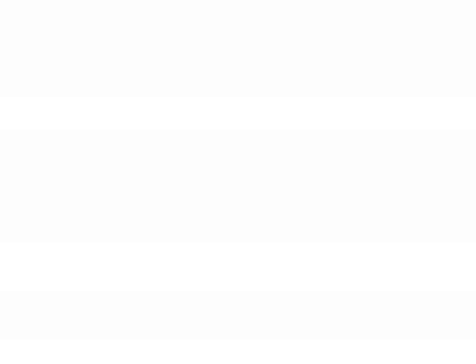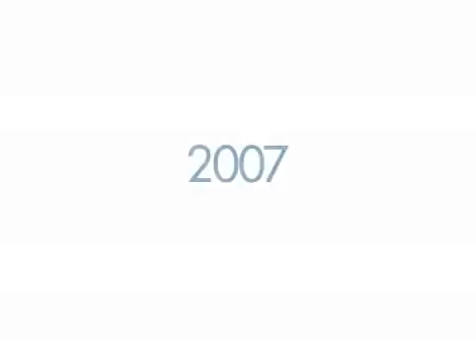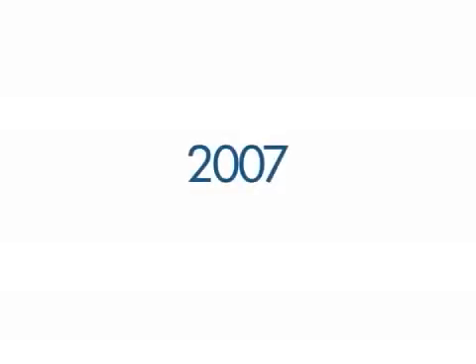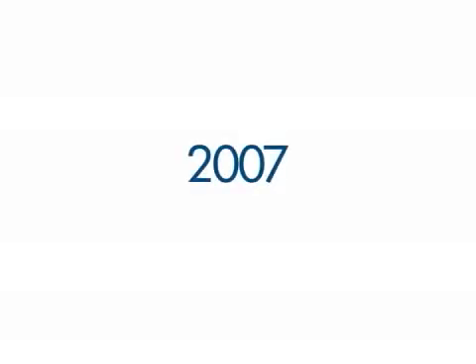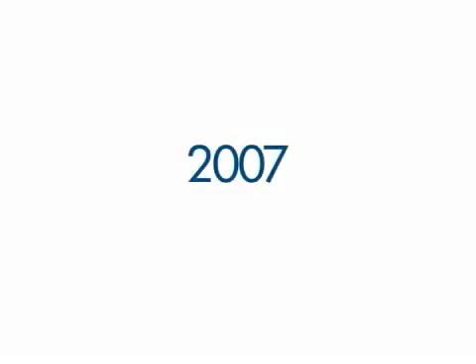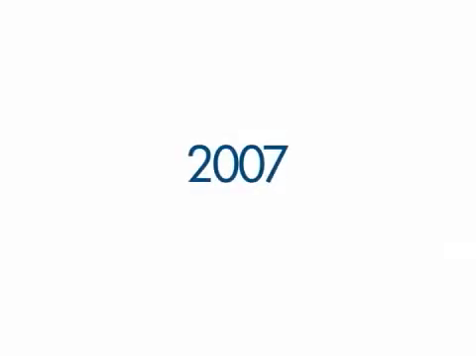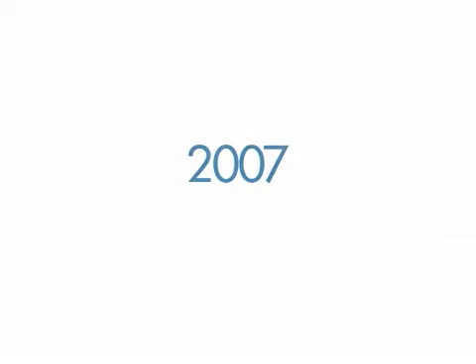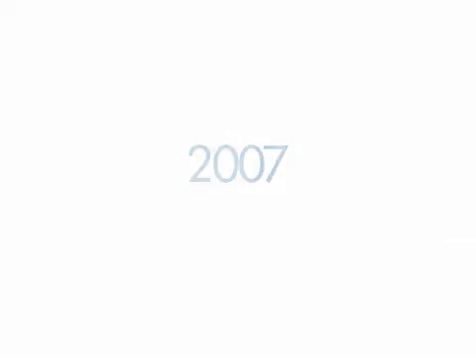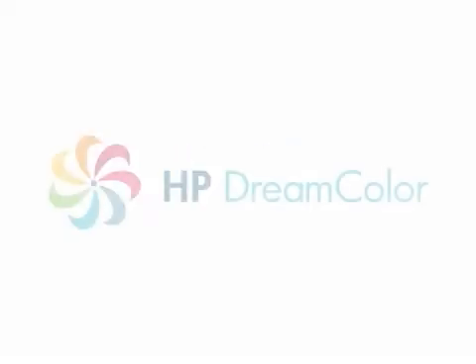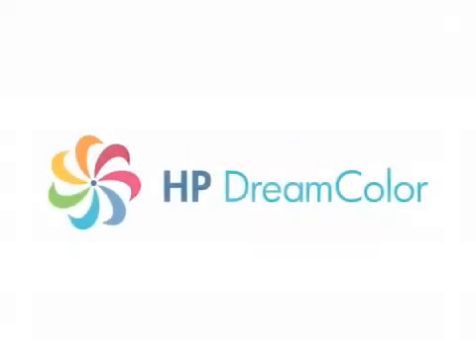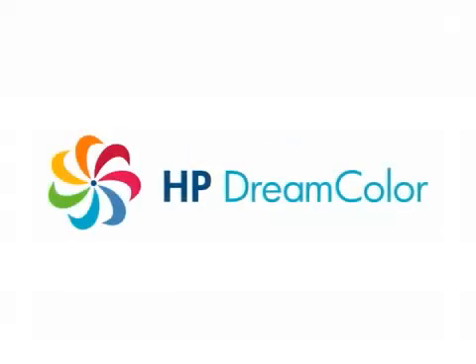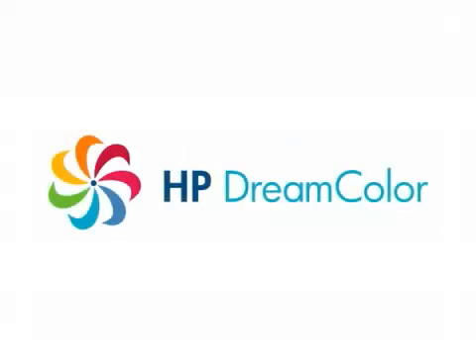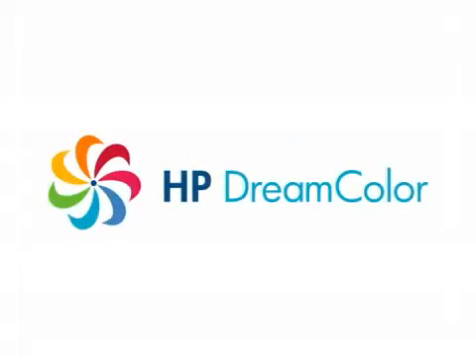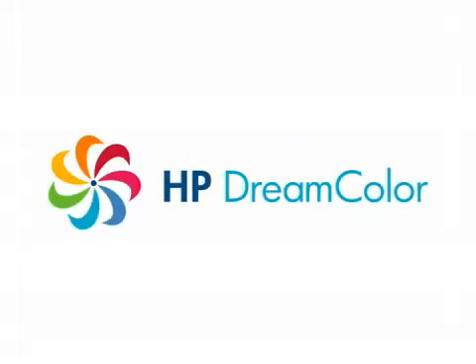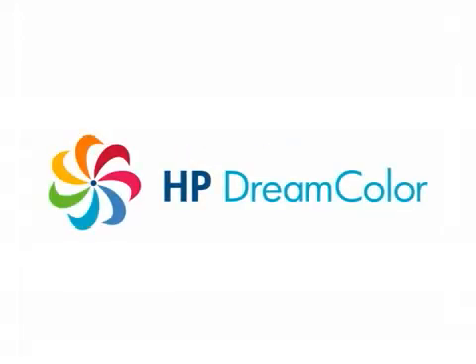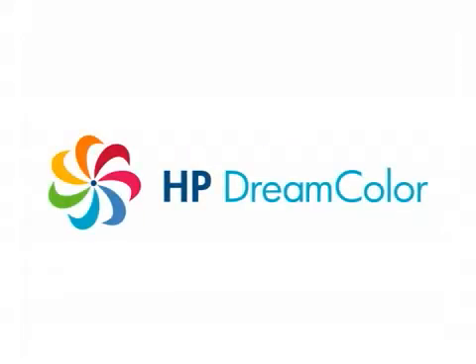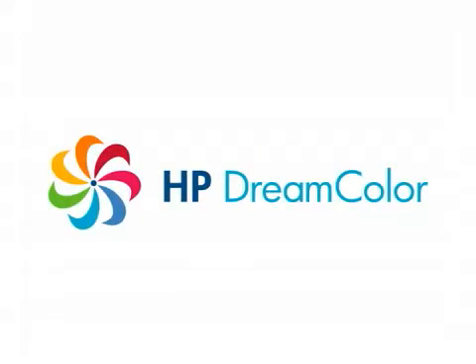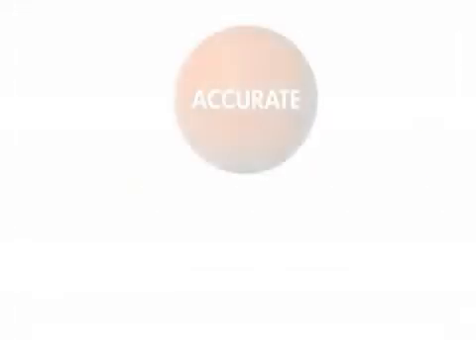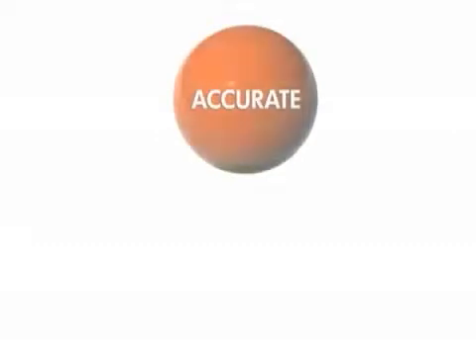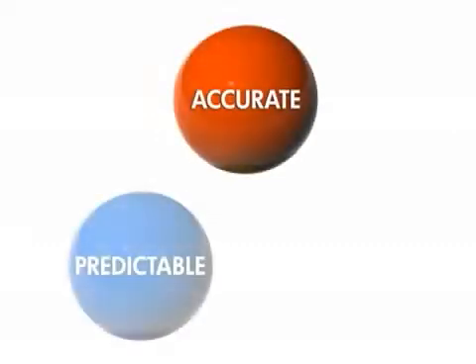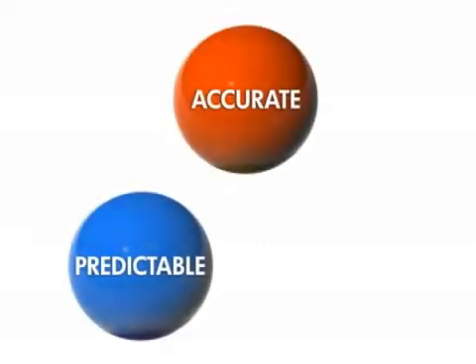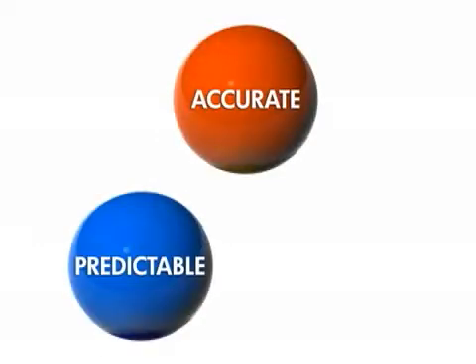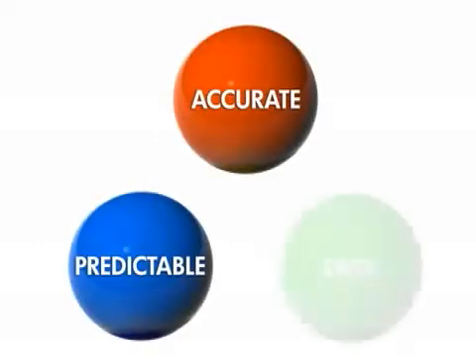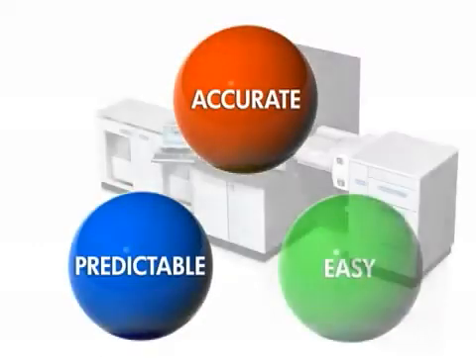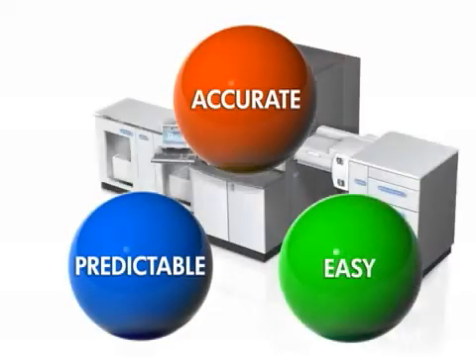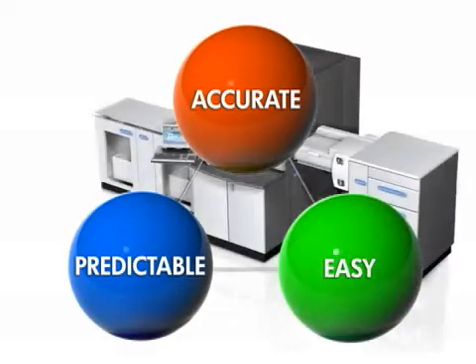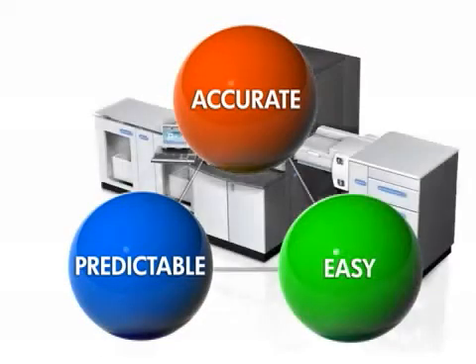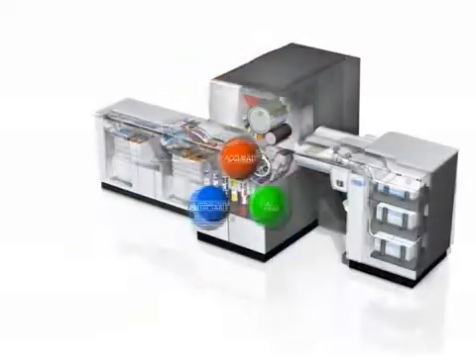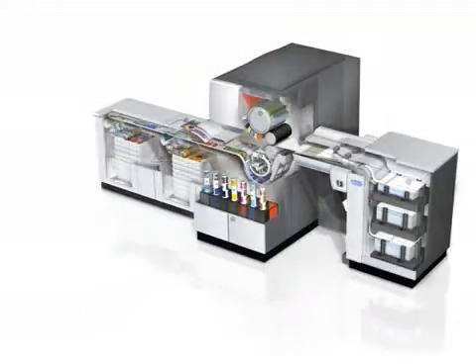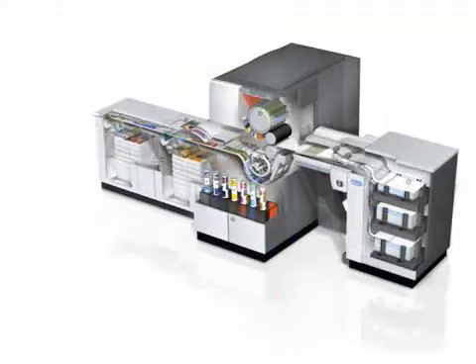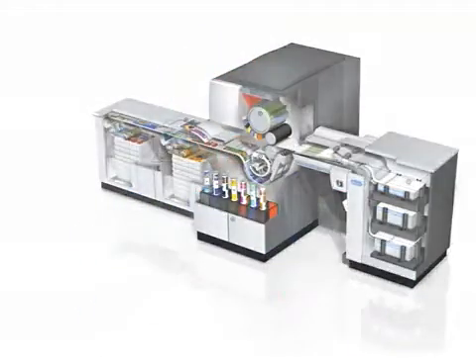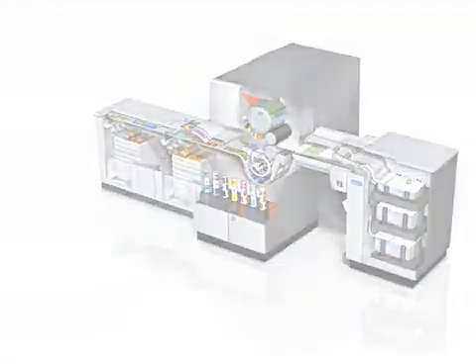It started in early 2007 with the introduction of HP DreamColor, a set of technologies and use models that provide accurate, predictable results in an easy-to-use format built into HP printers and presses.